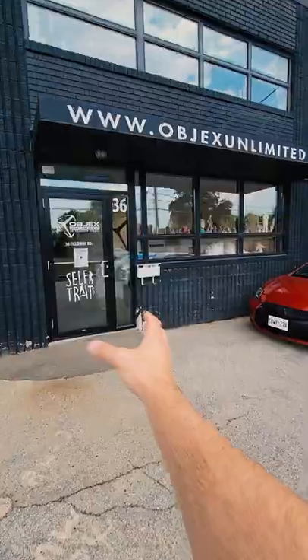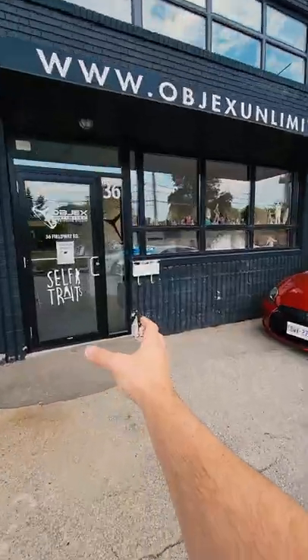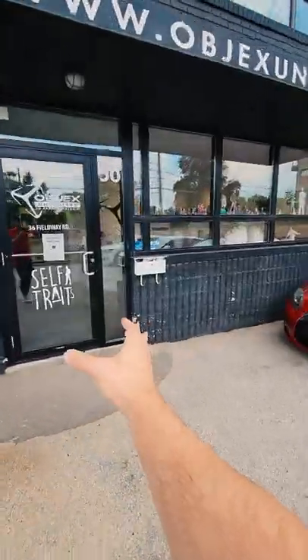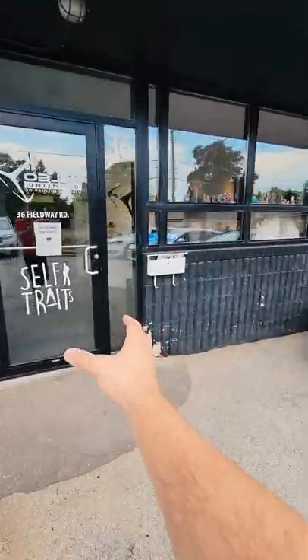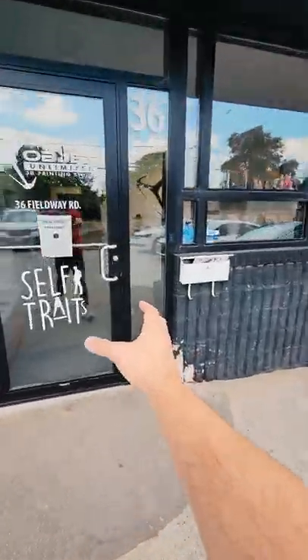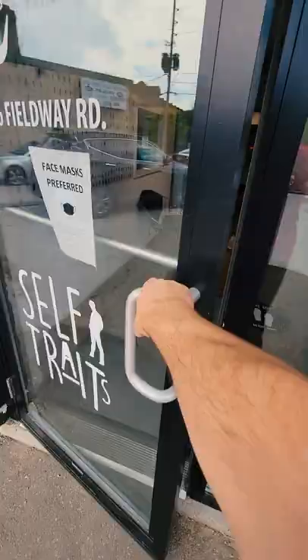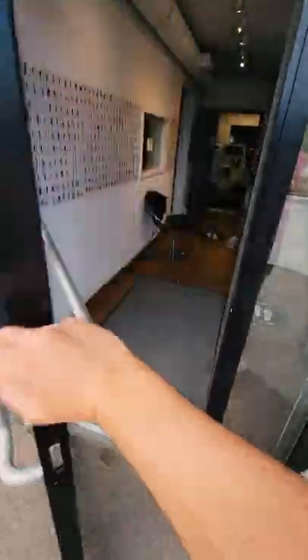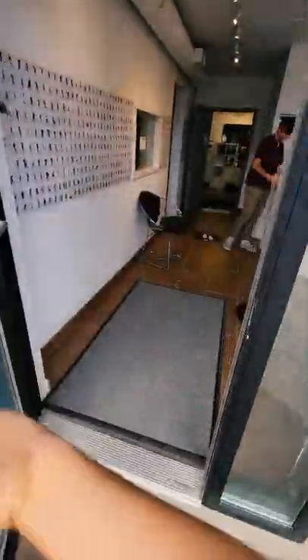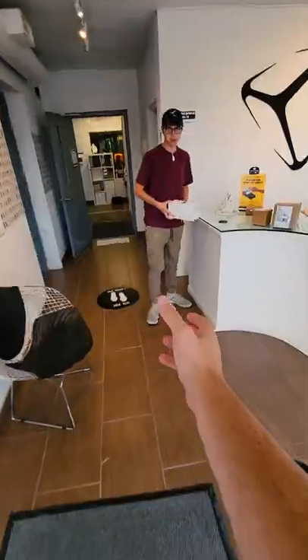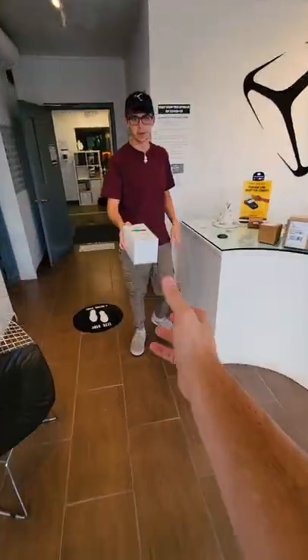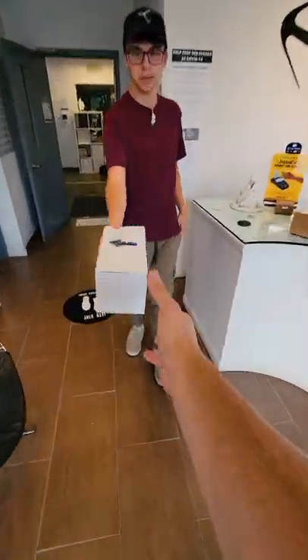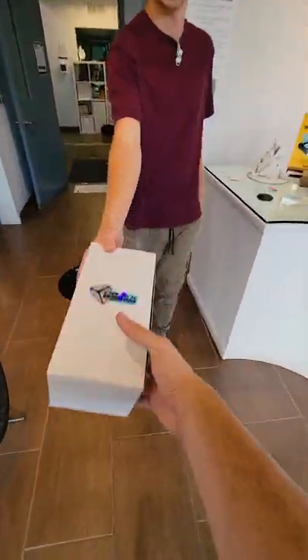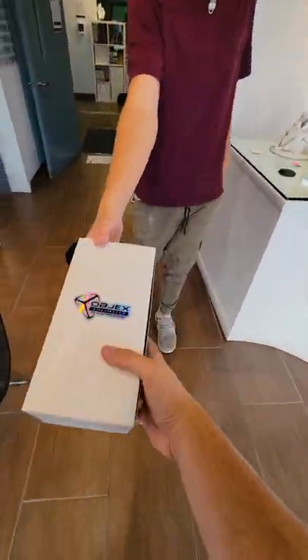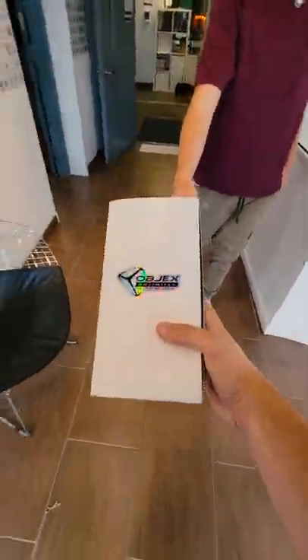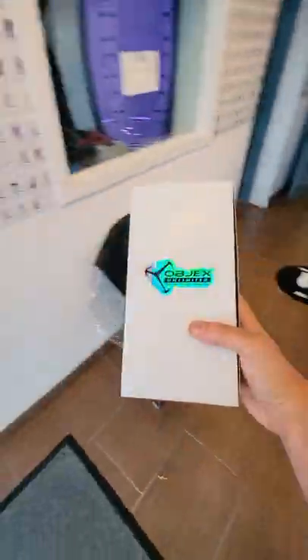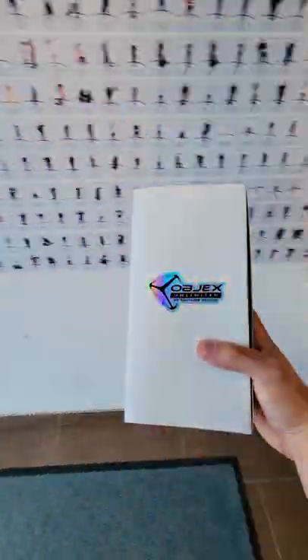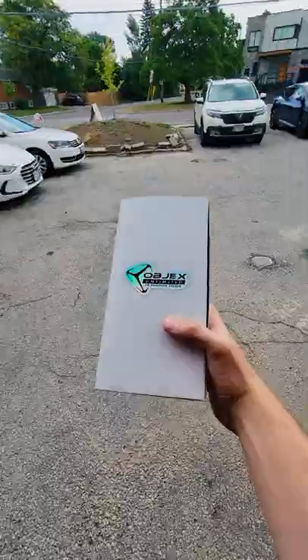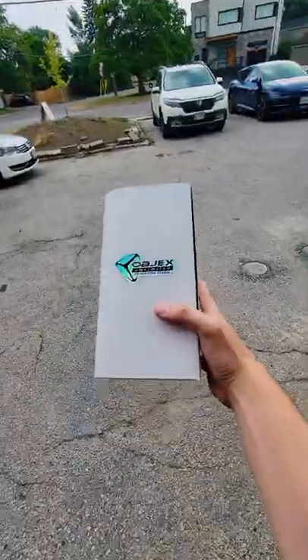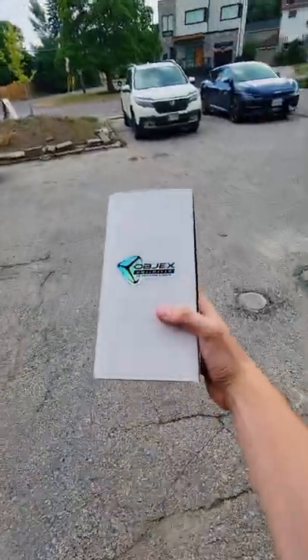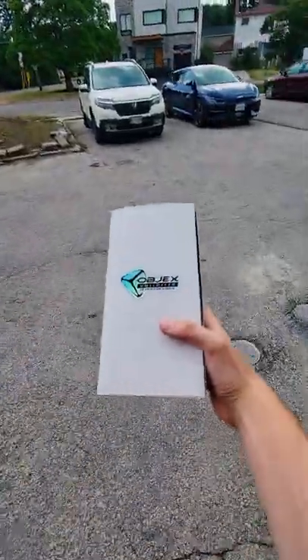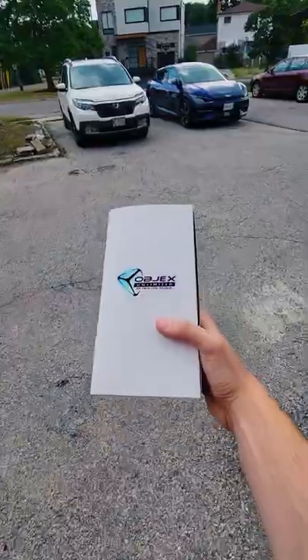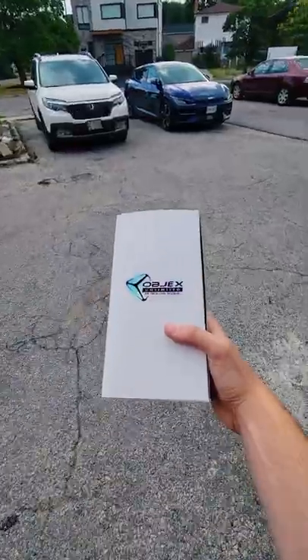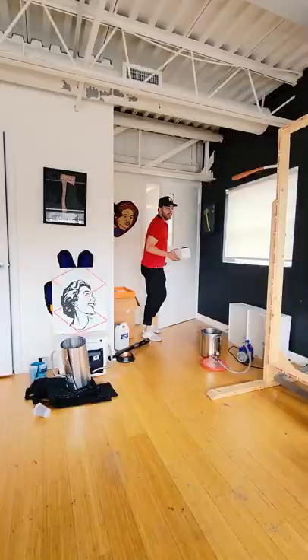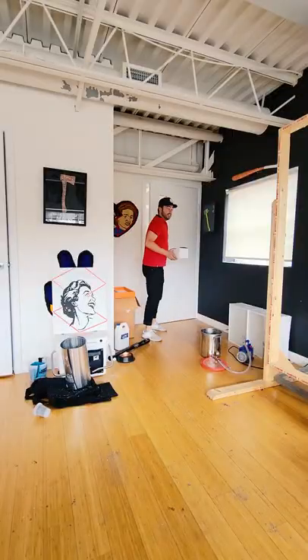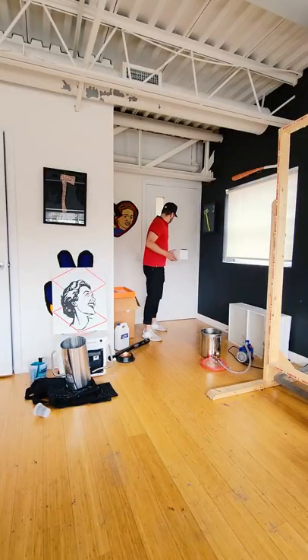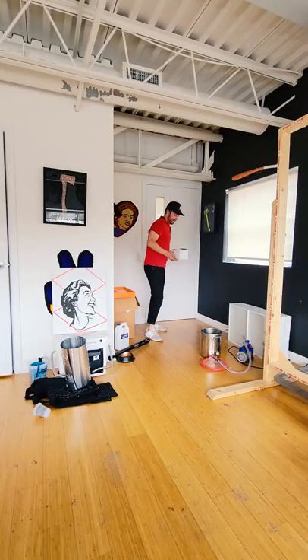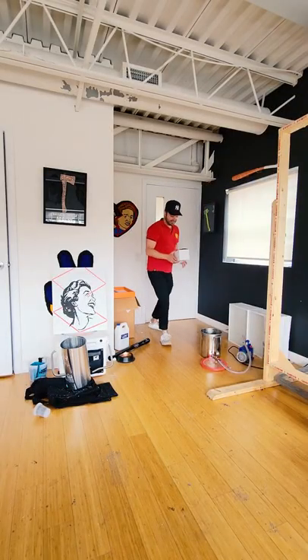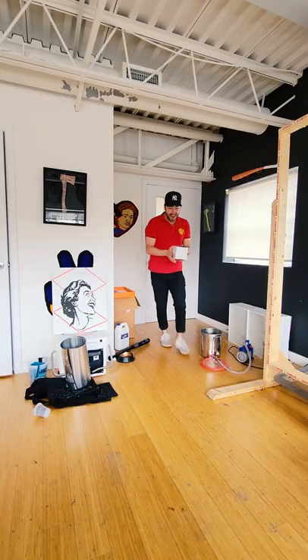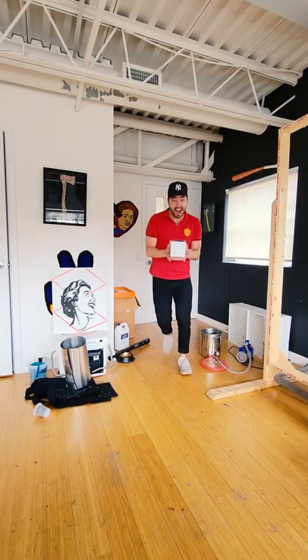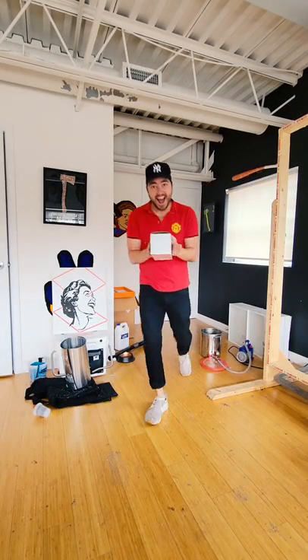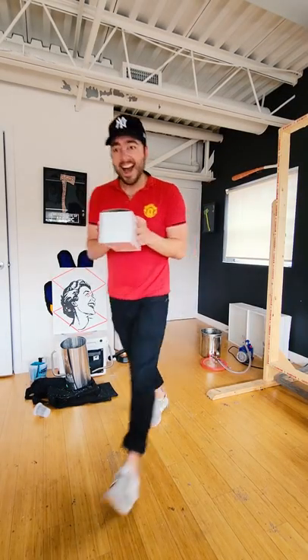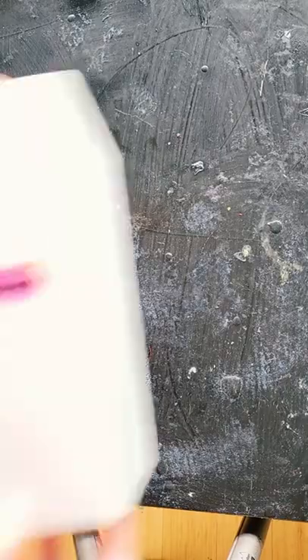Next I got a call saying it's ready, so I went over to Objects Unlimited to pick it up. I couldn't wait to see this piece, so I got back to my studio and unboxed it — check this out.